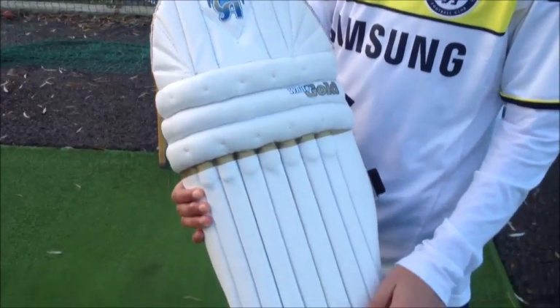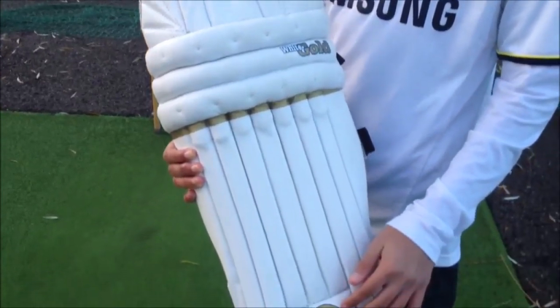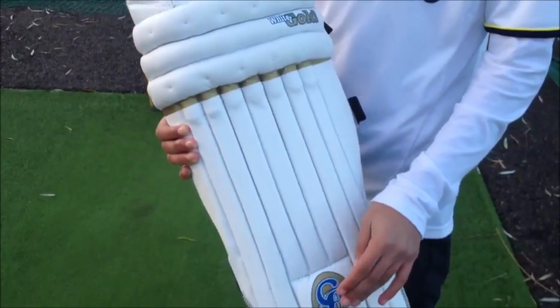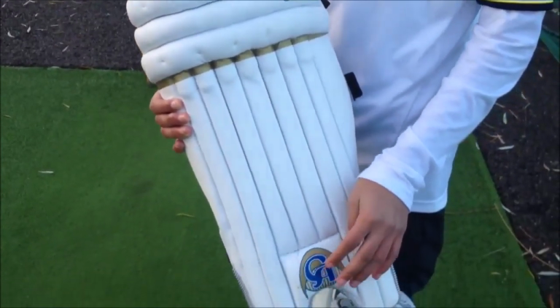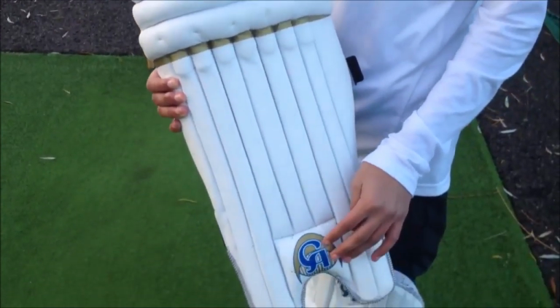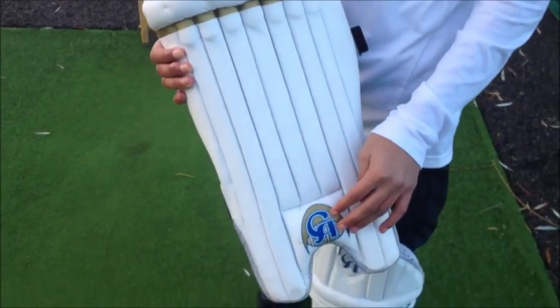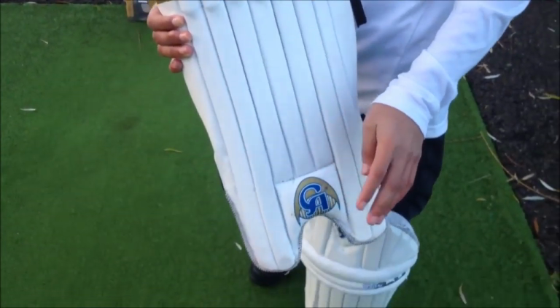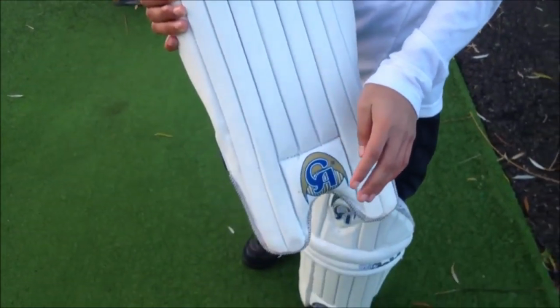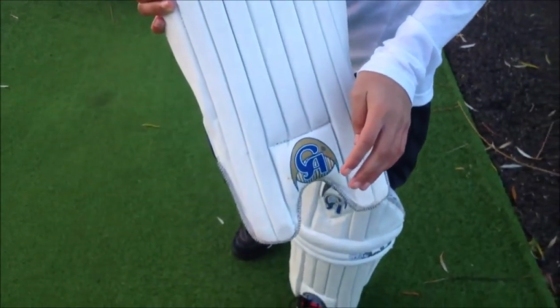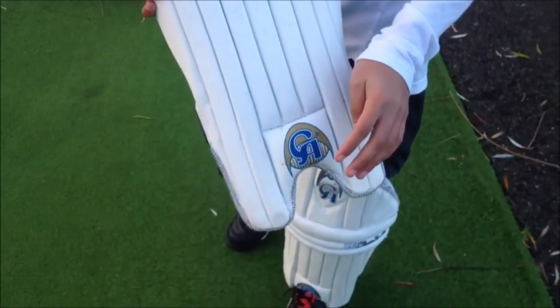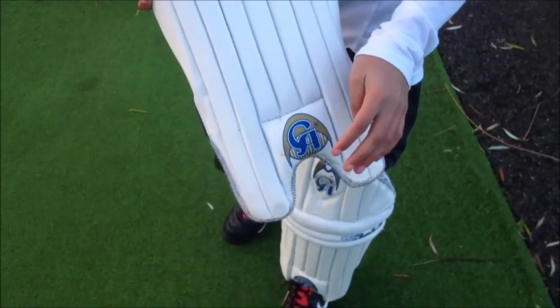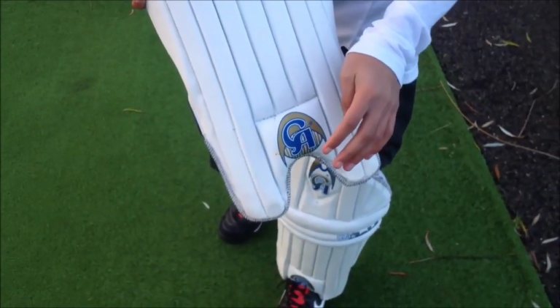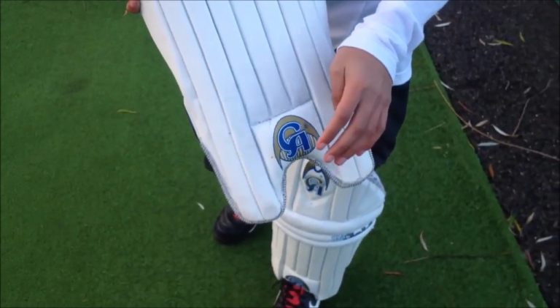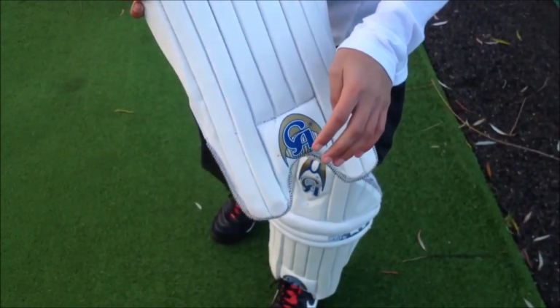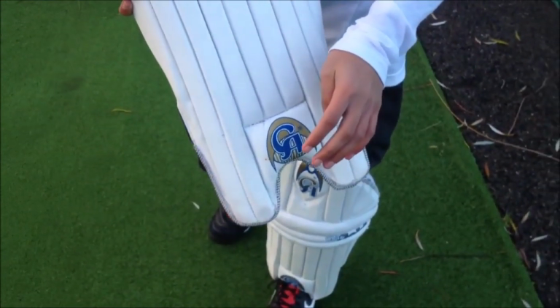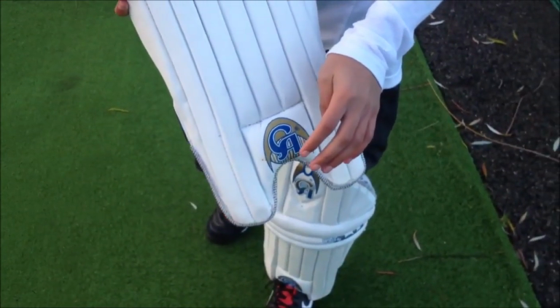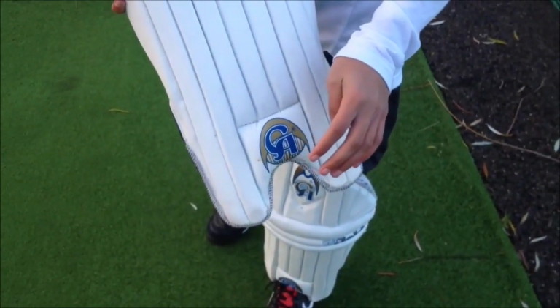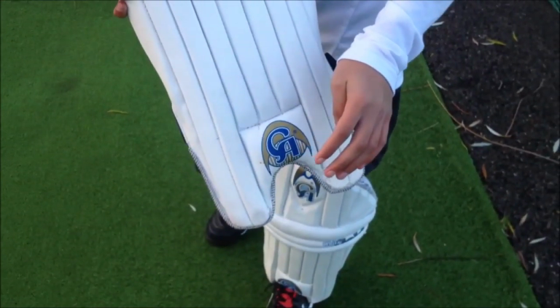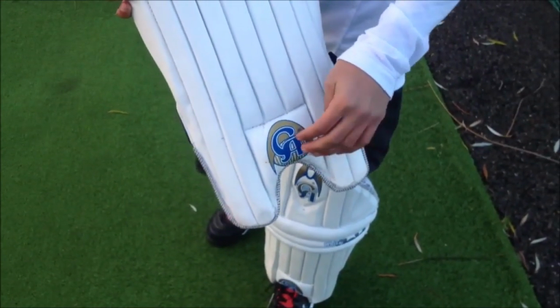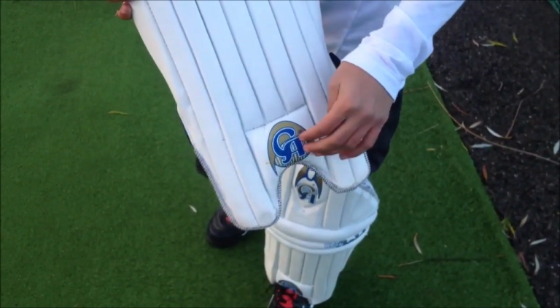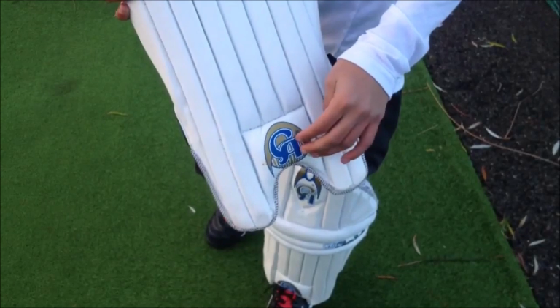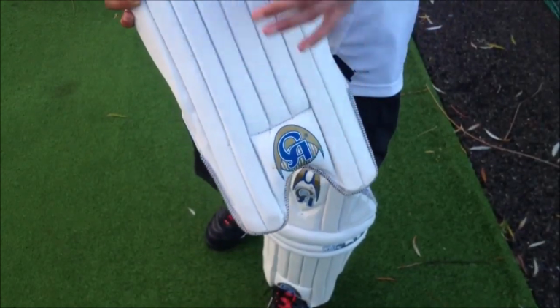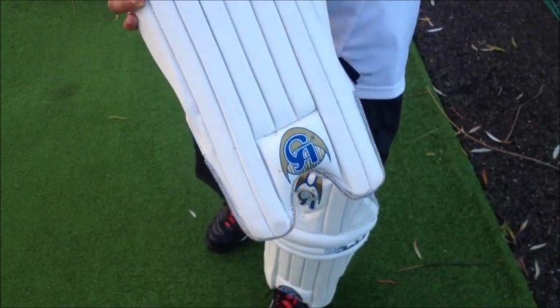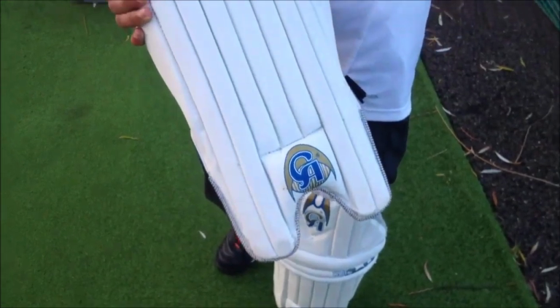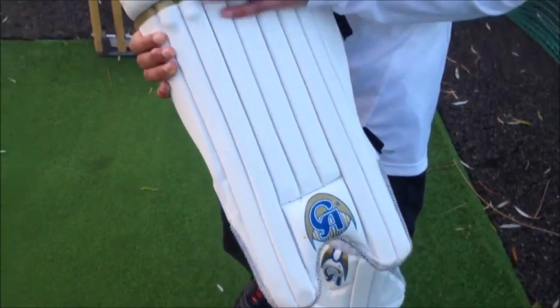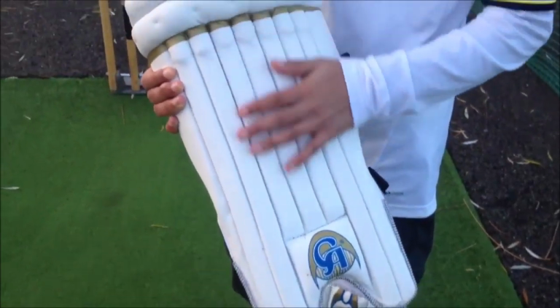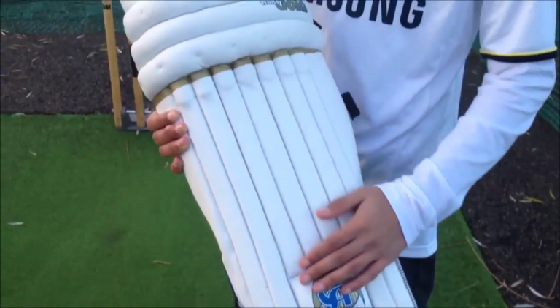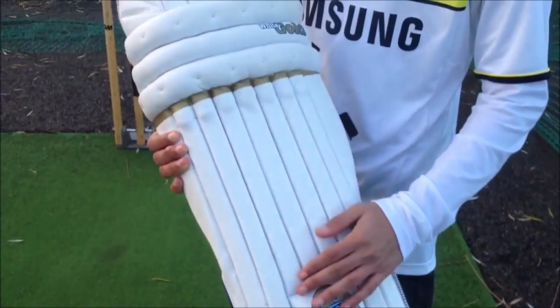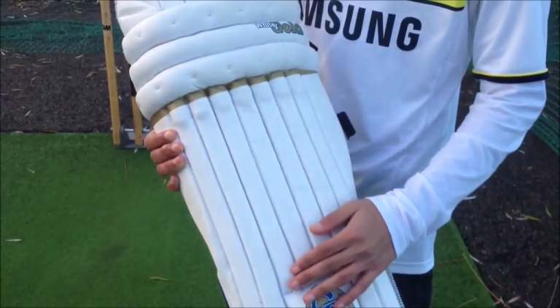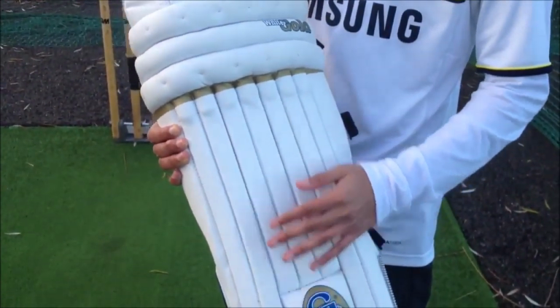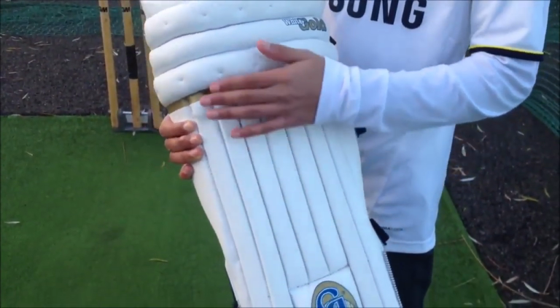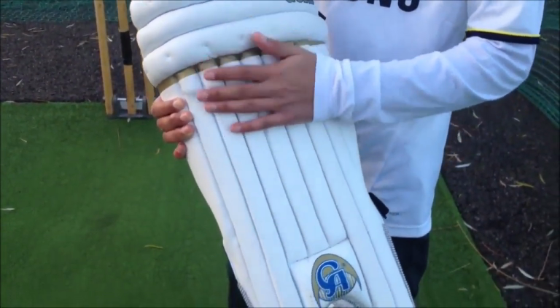Speaking of this, there's protection here for those Yorkers that come at the end of innings. It's a traditional style pad with bars running all the way through.